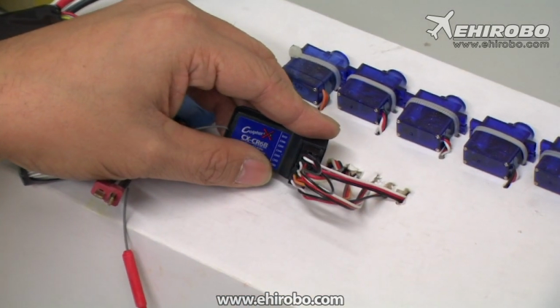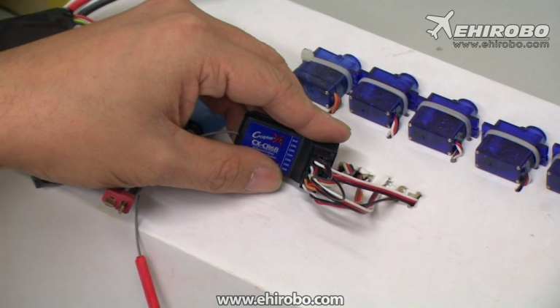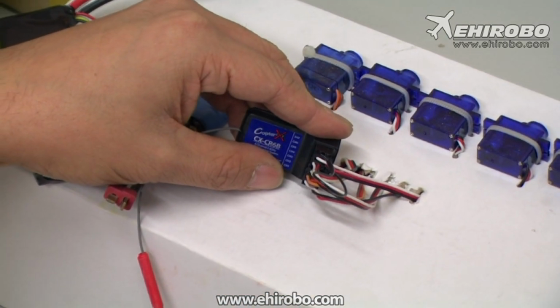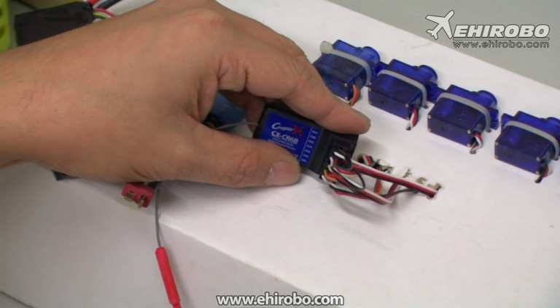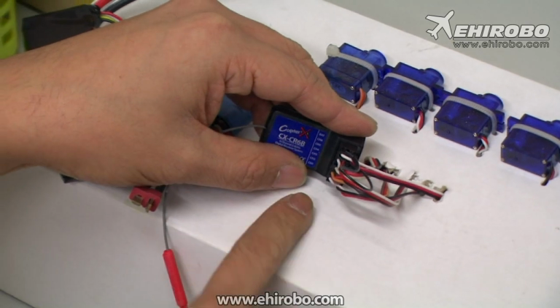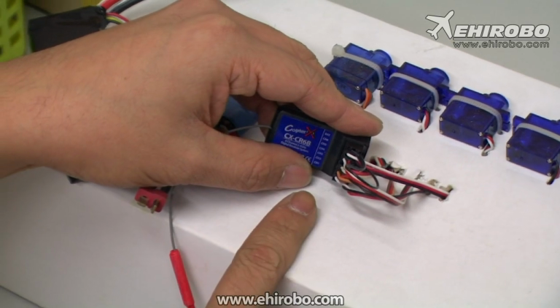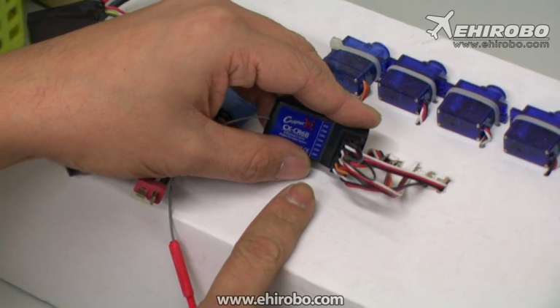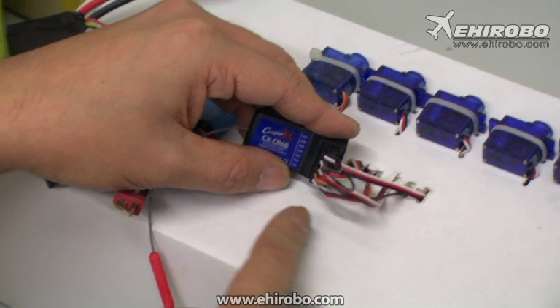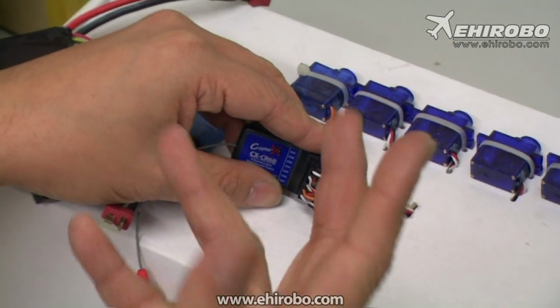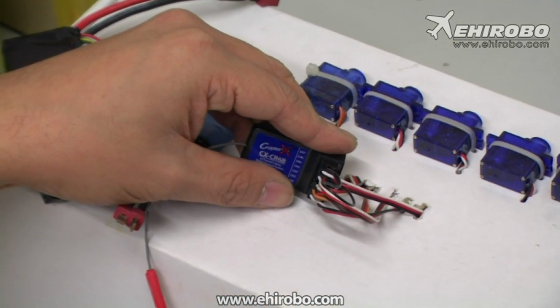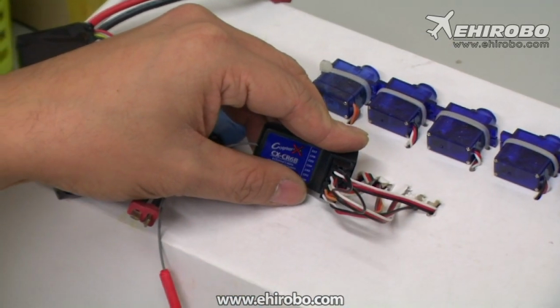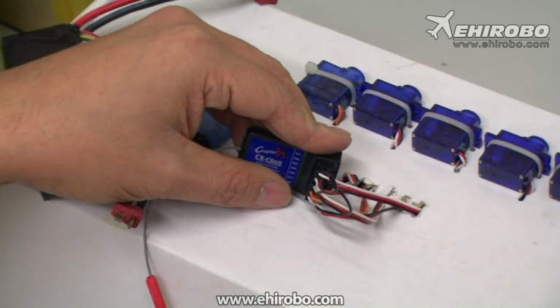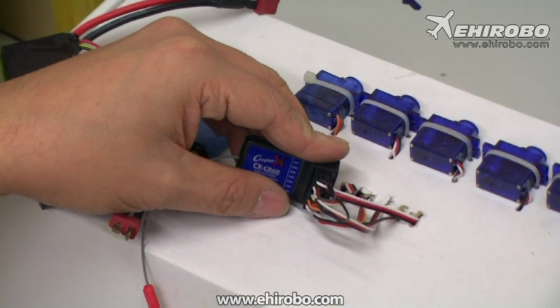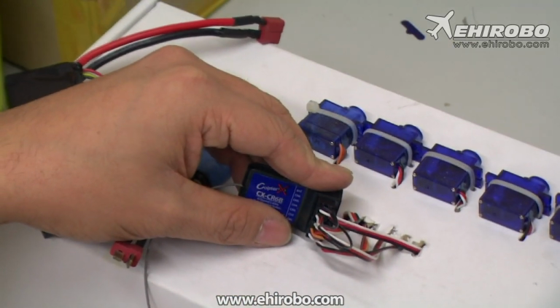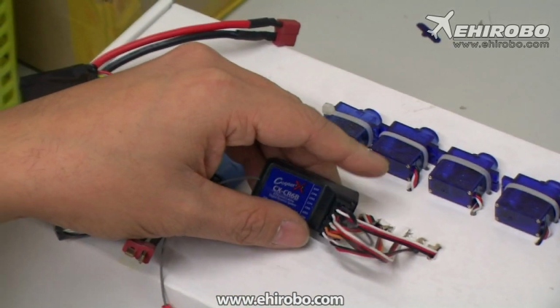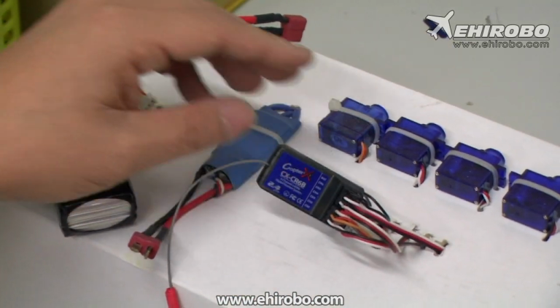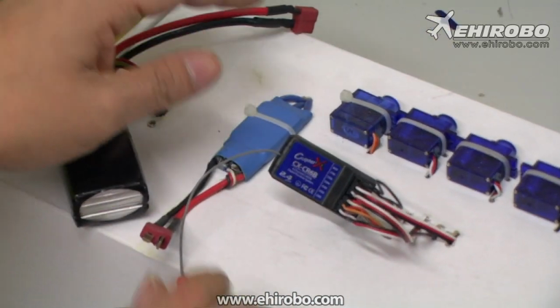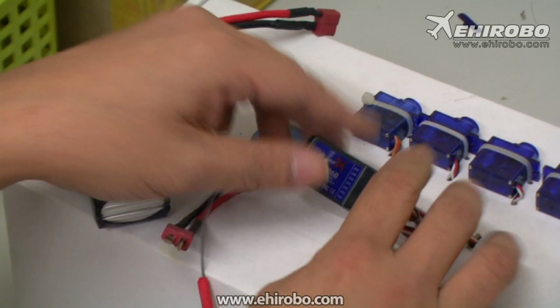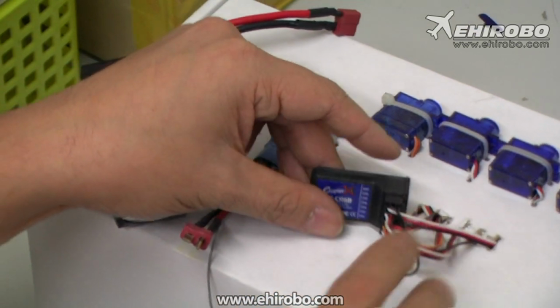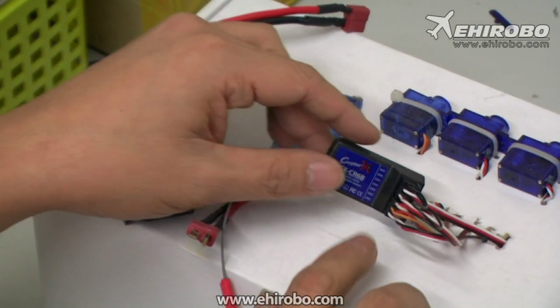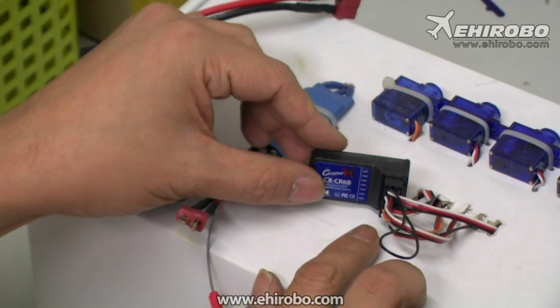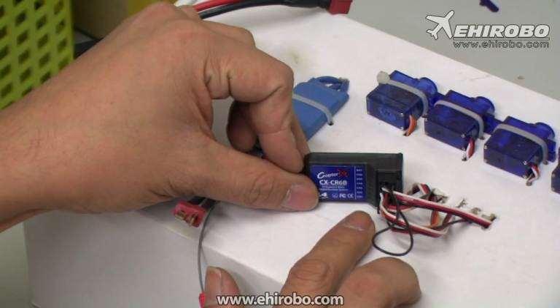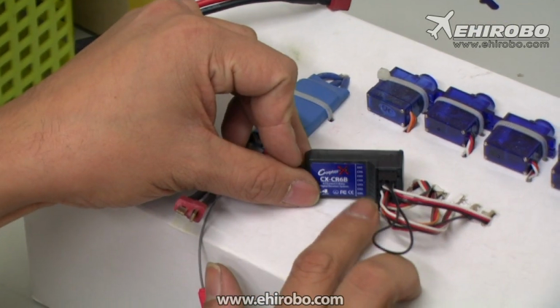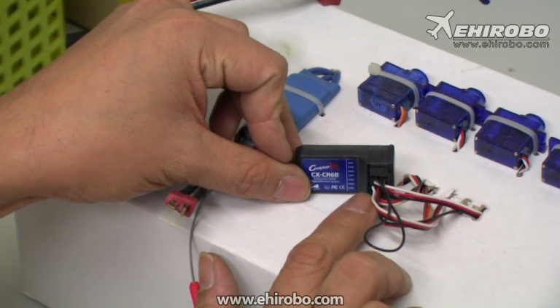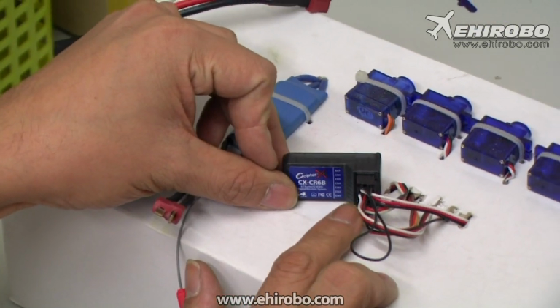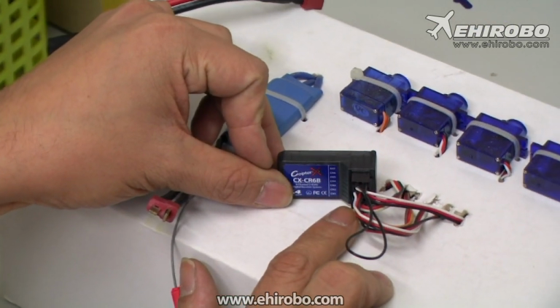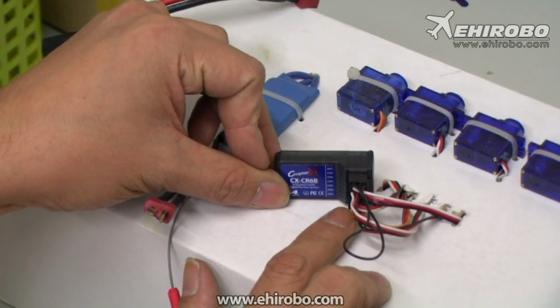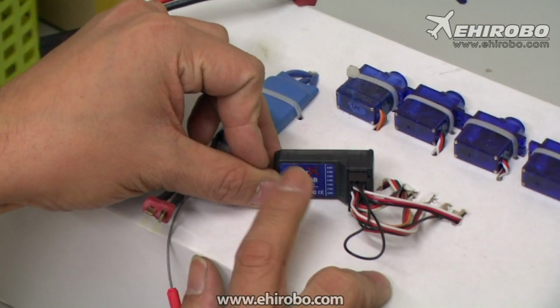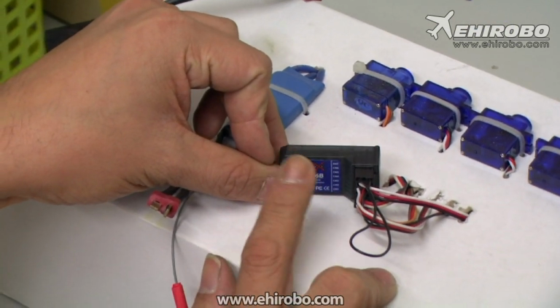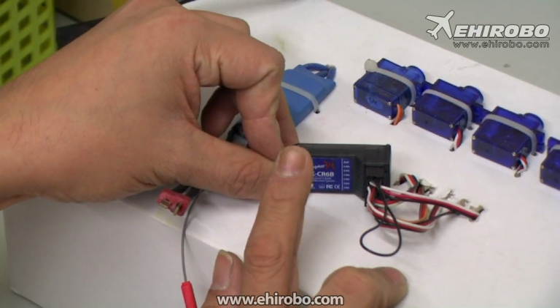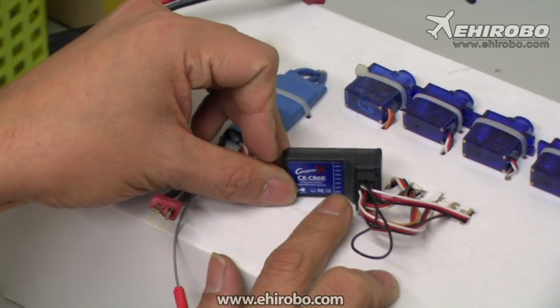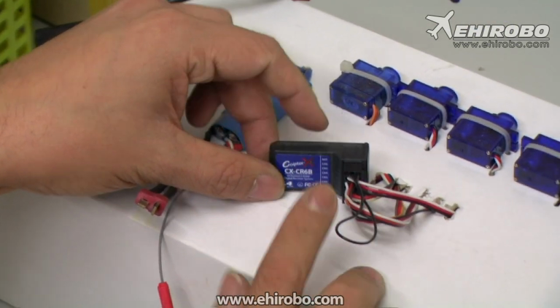Now you can connect the battery to channel 2 or channel 3, whichever channel you like. Here we connect the ESC with BEC system so the receiver can get some electricity.